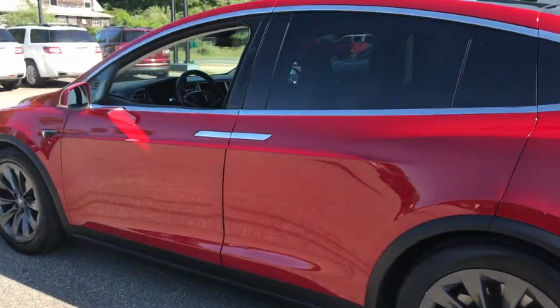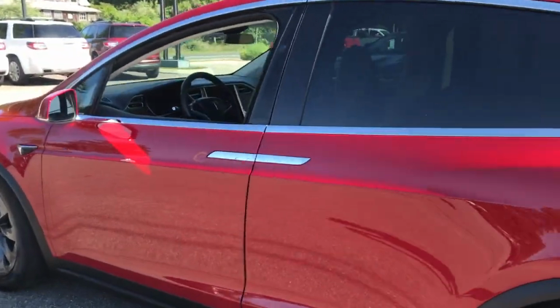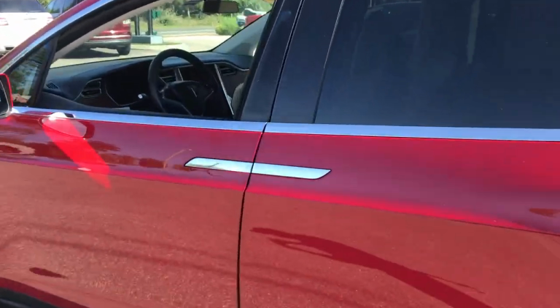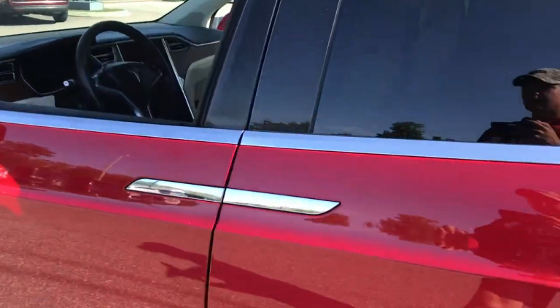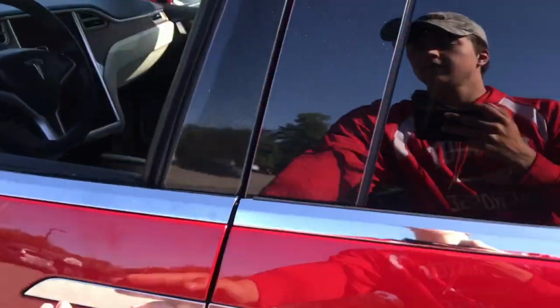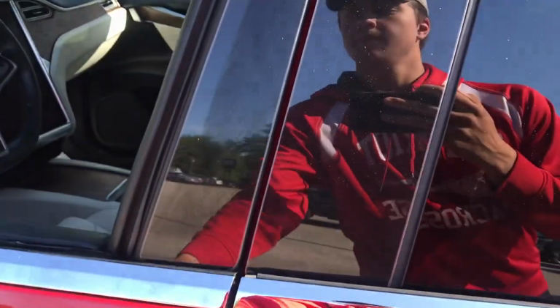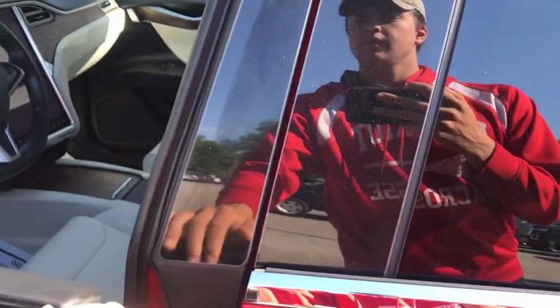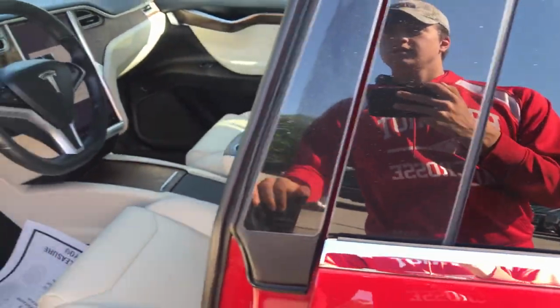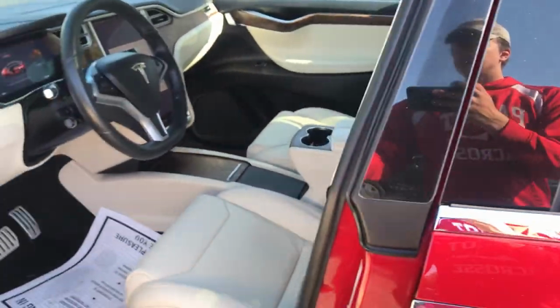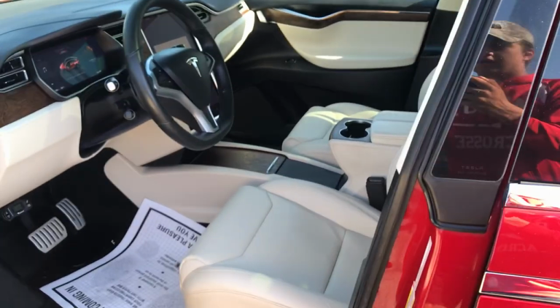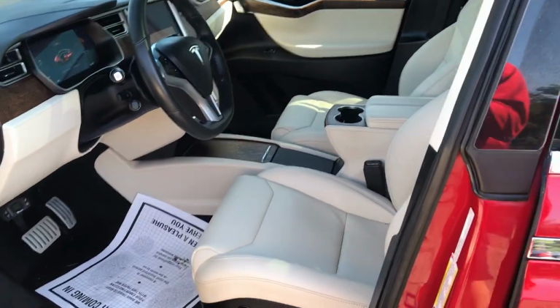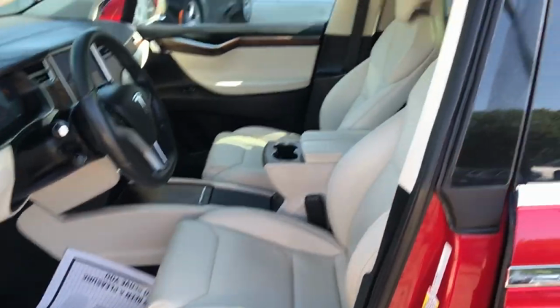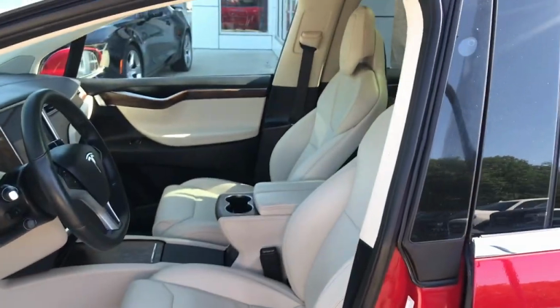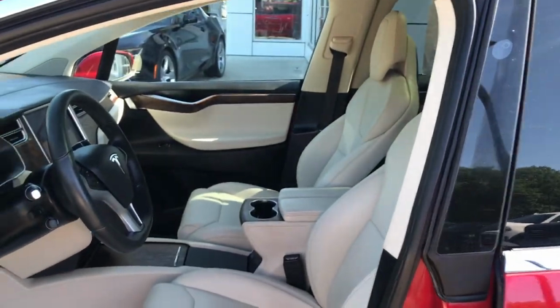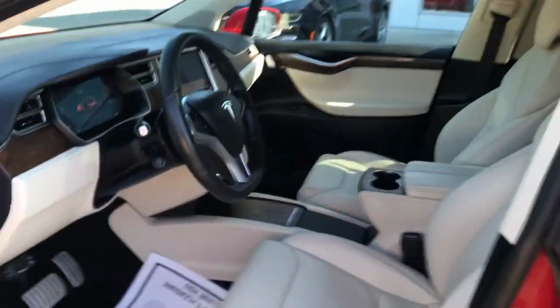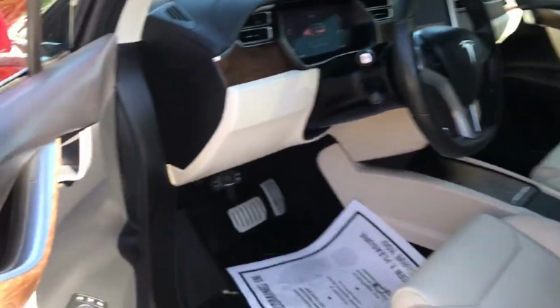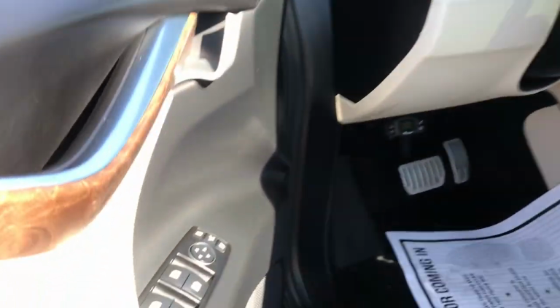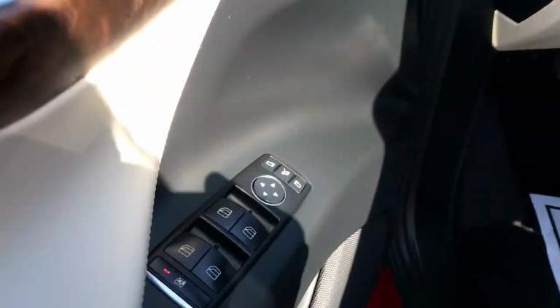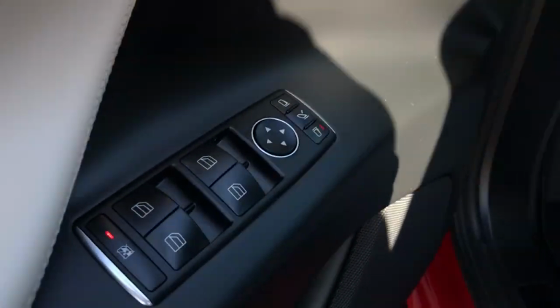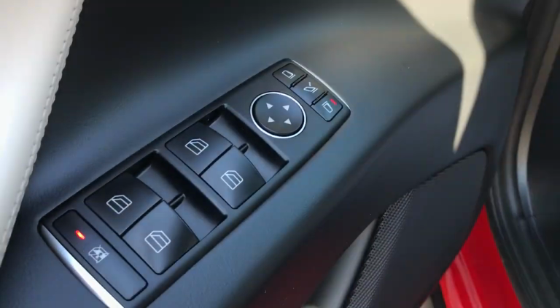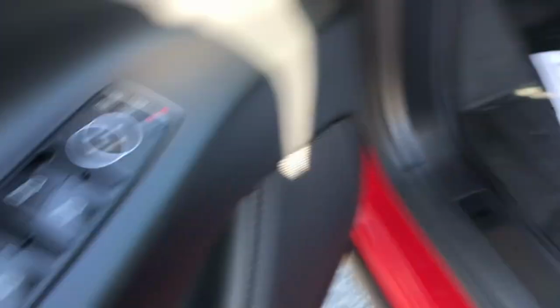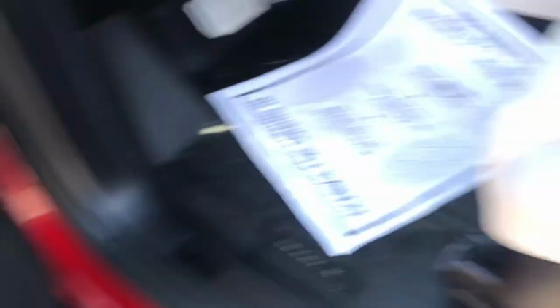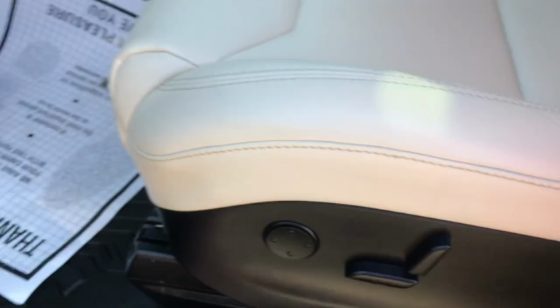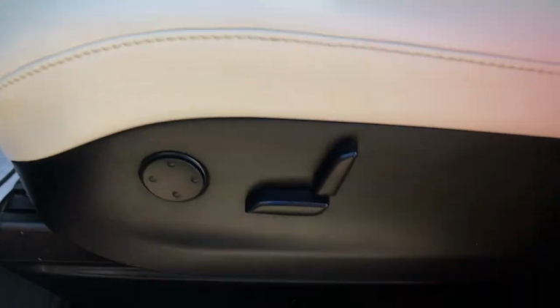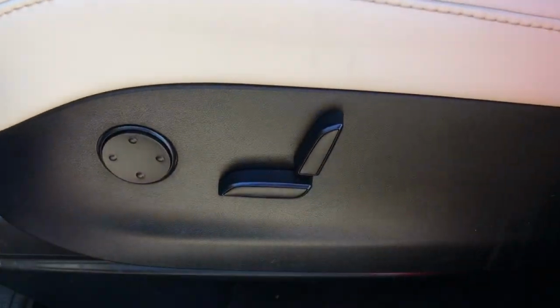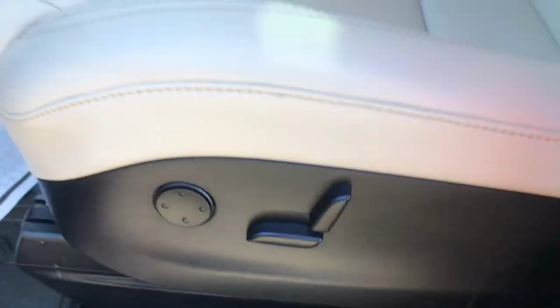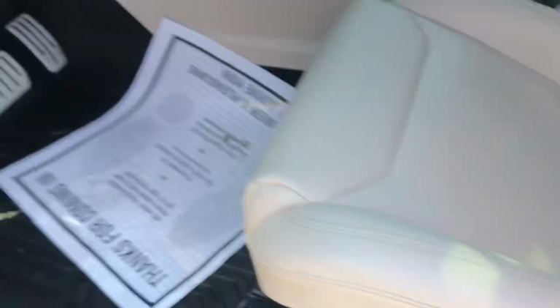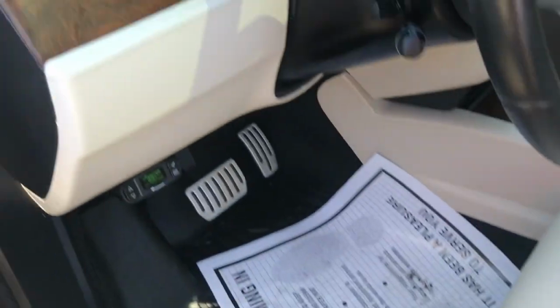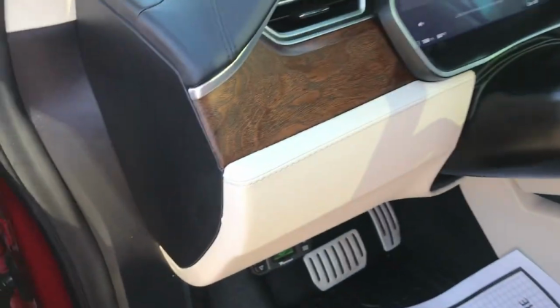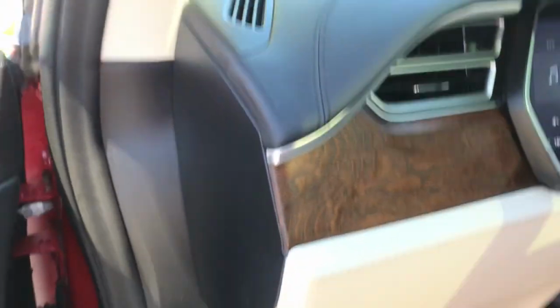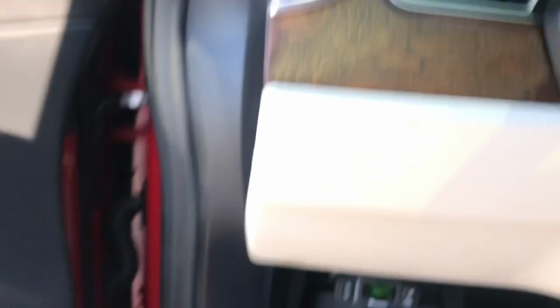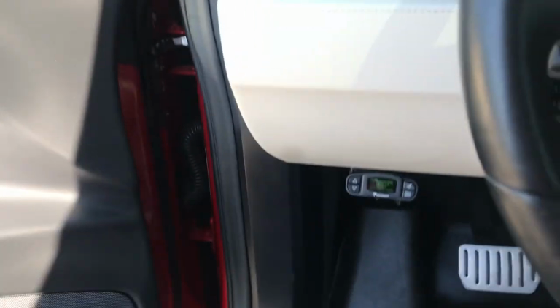I'll go ahead and take a look at the interior here. As you can see, you've got your light tan leather interior, driver door panel here, you've got your power windows, mirrors, and locks, and some of your power driver seat controls down below there. Step on inside here.